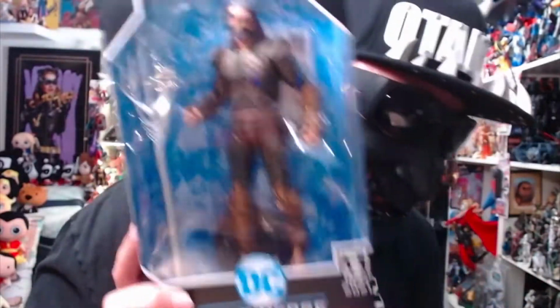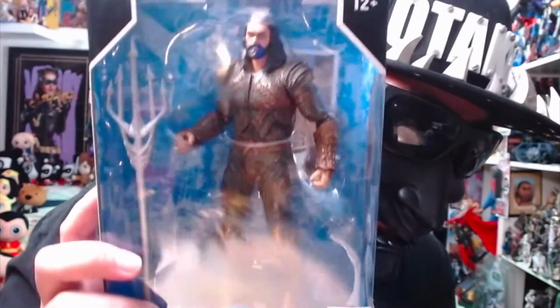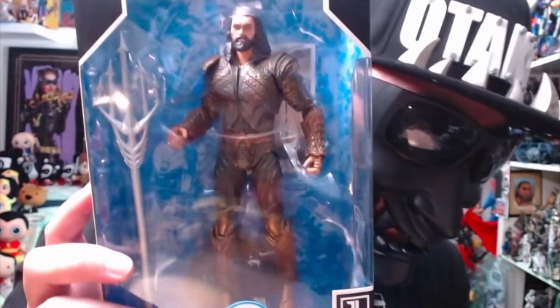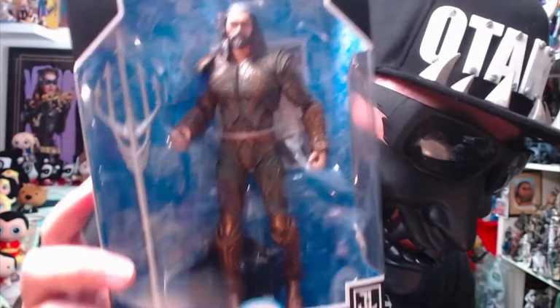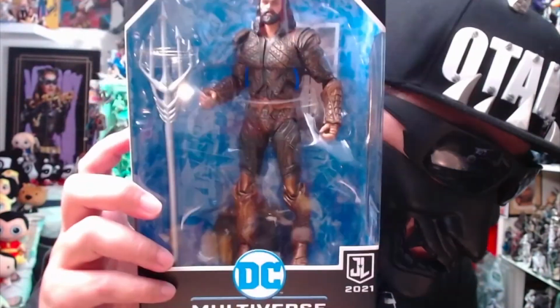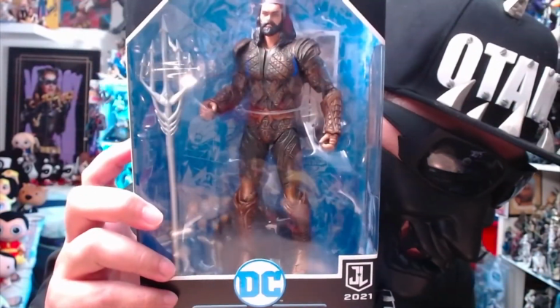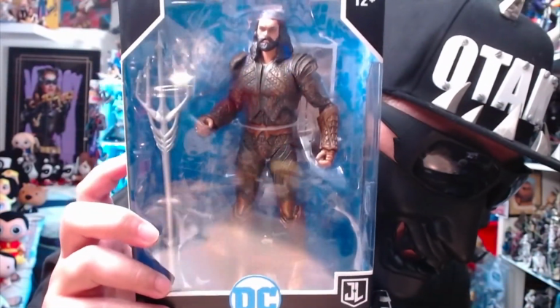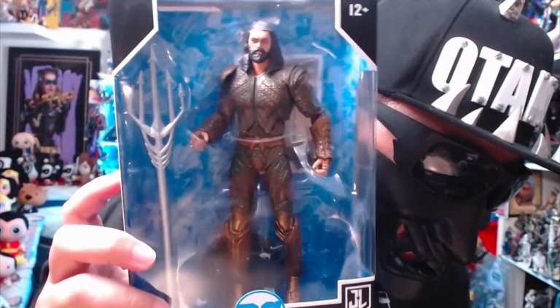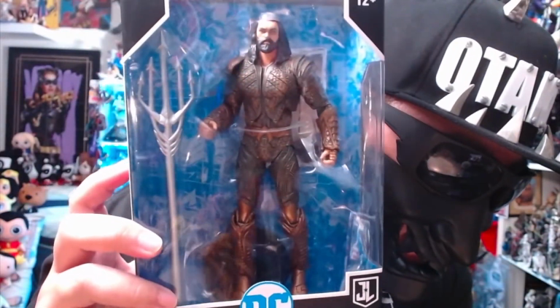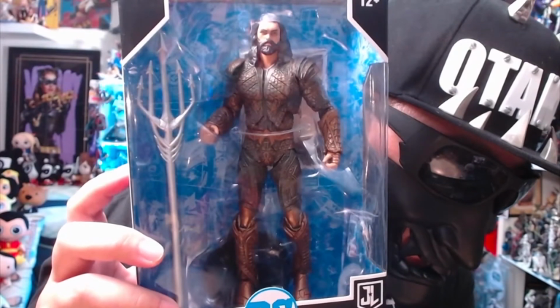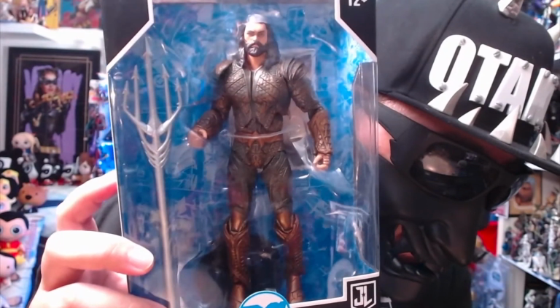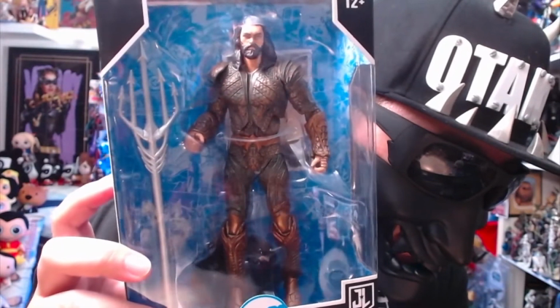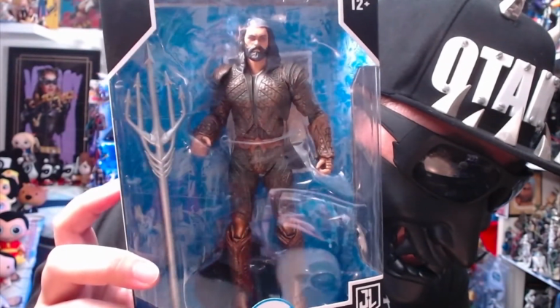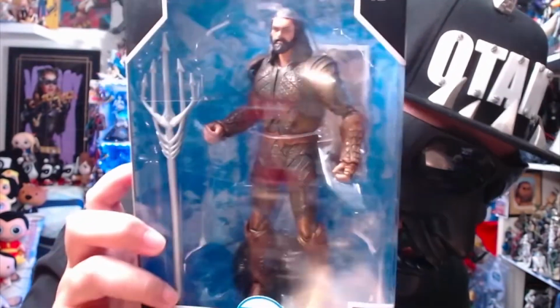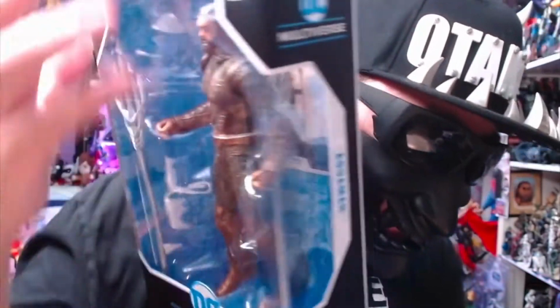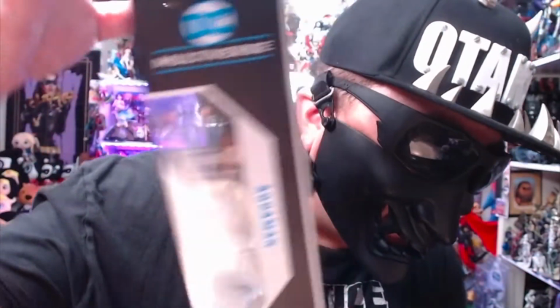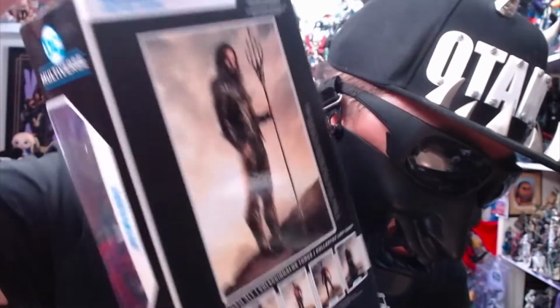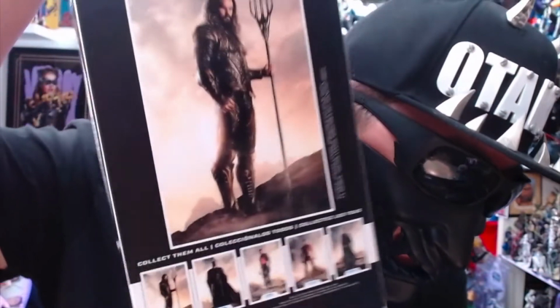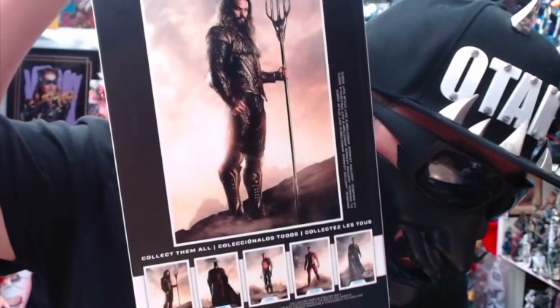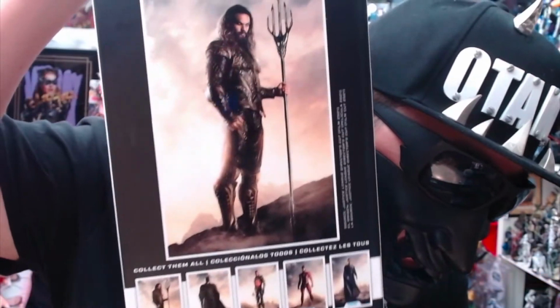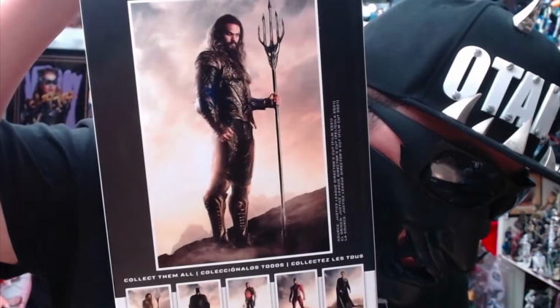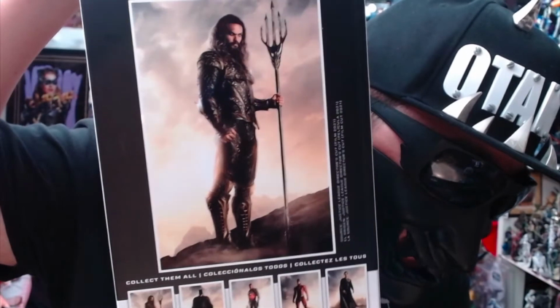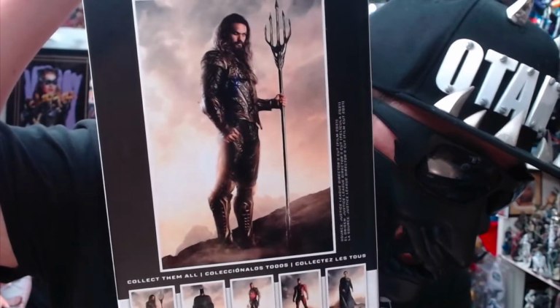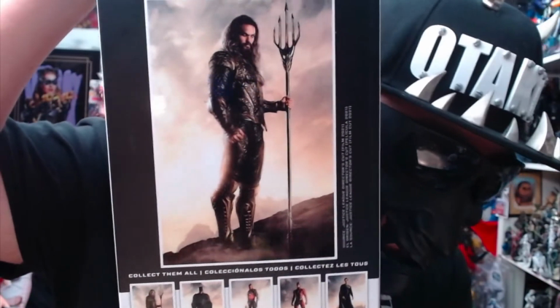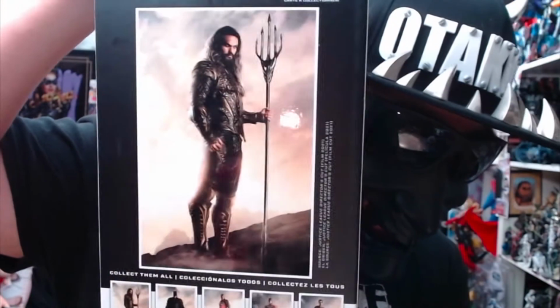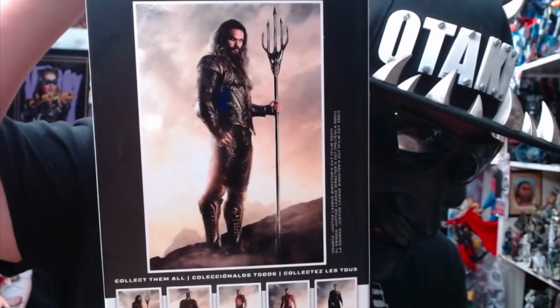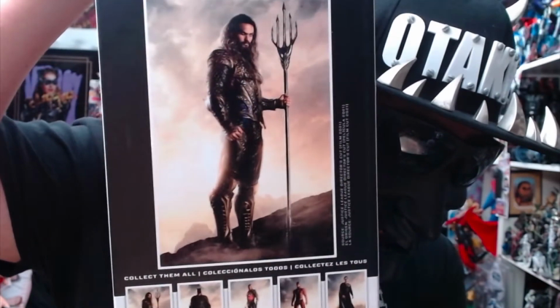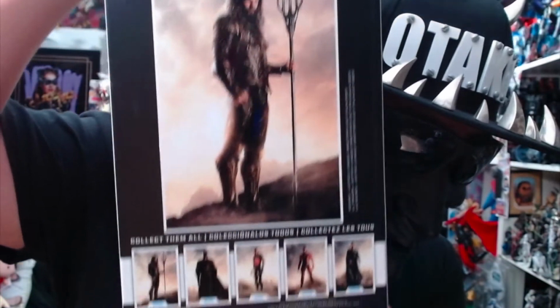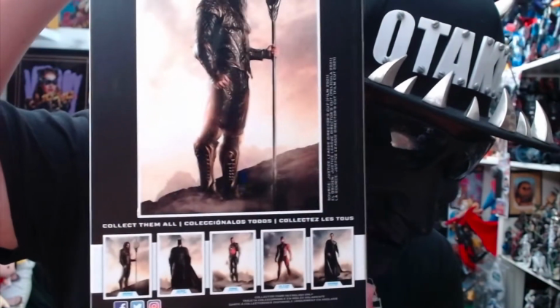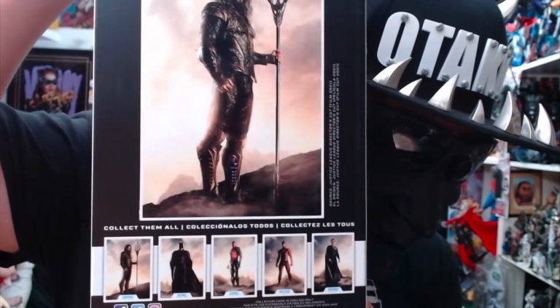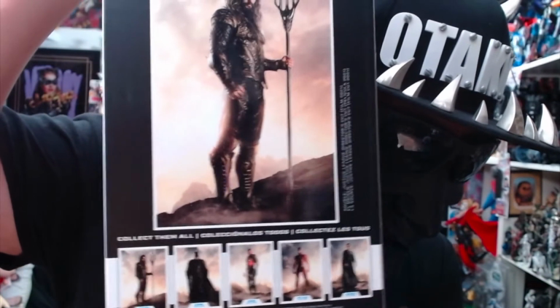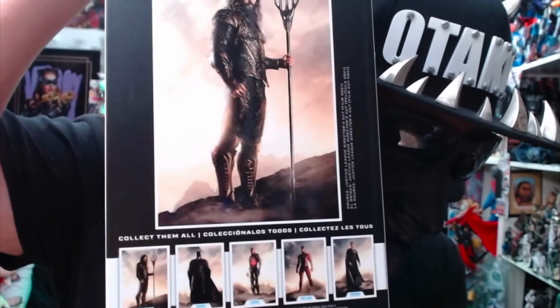Let's take a look at him. Here's the front of the box — Jason Momoa — and here's the back: Aquaman with his trident. And then you can see all the other figures from the Justice League.